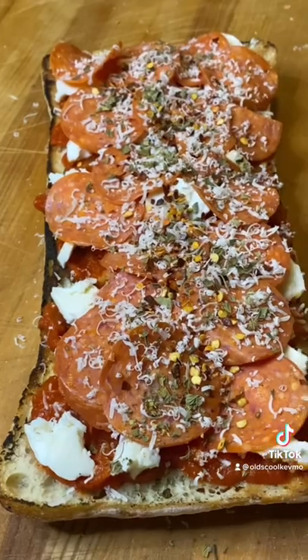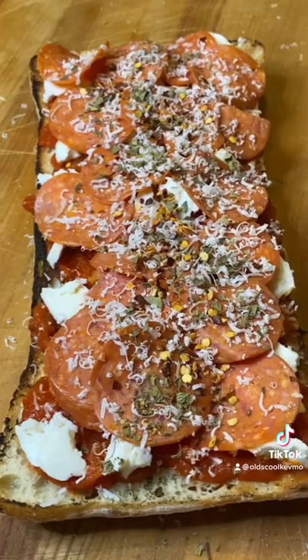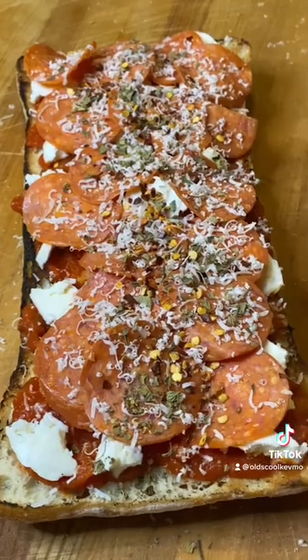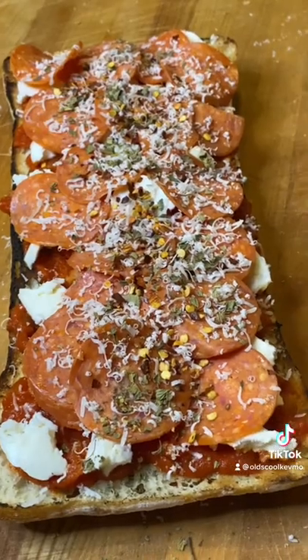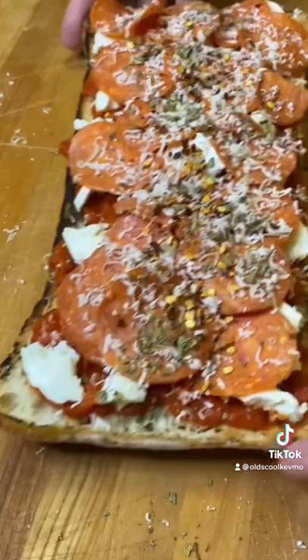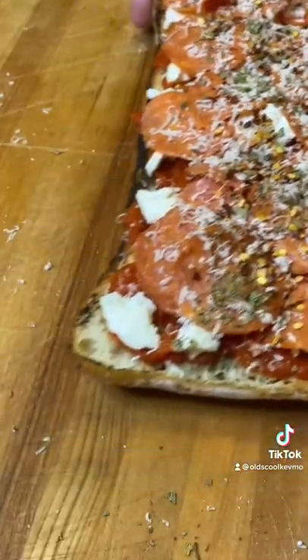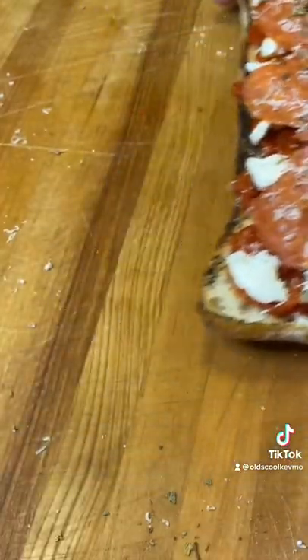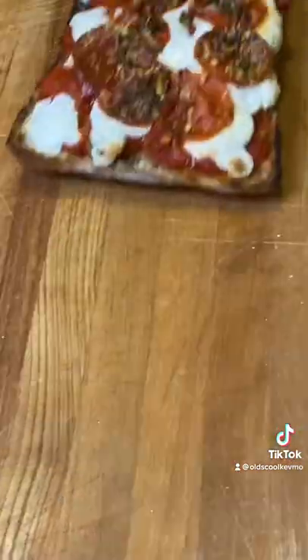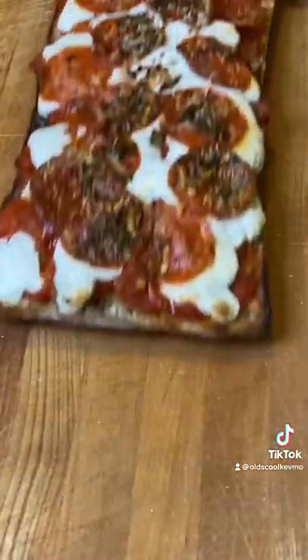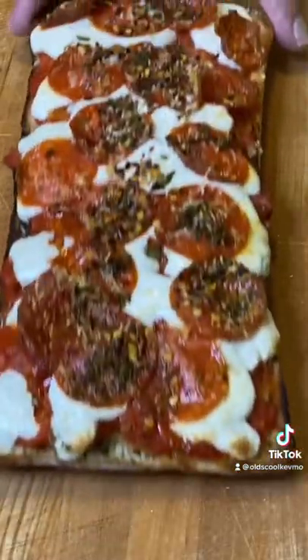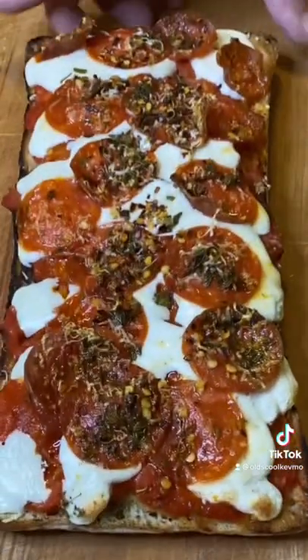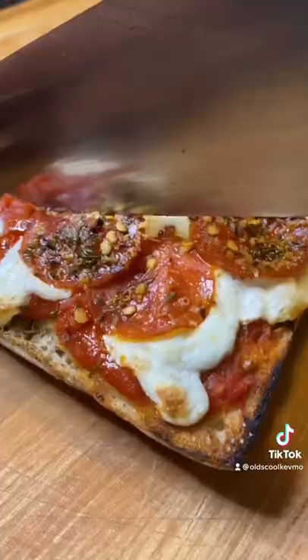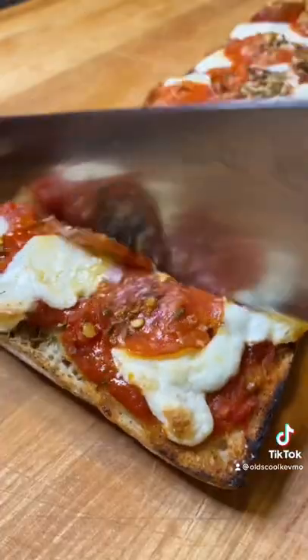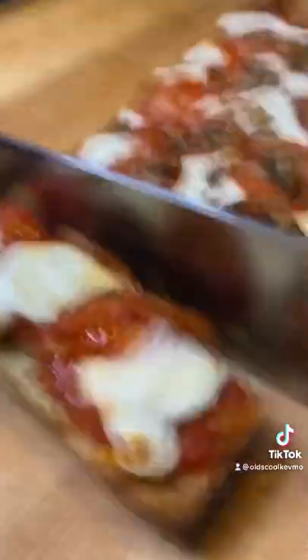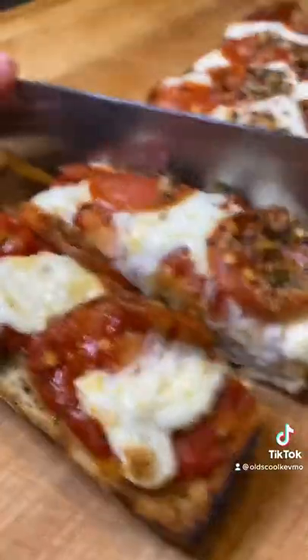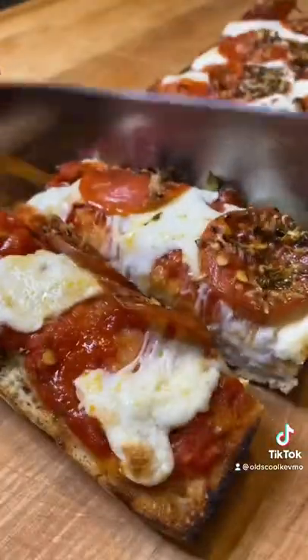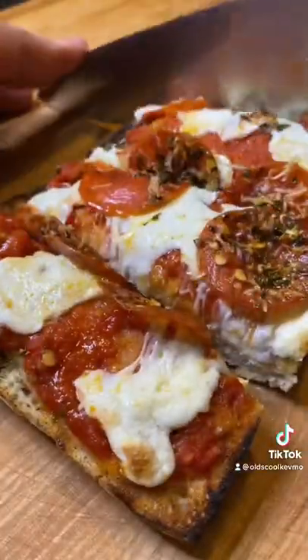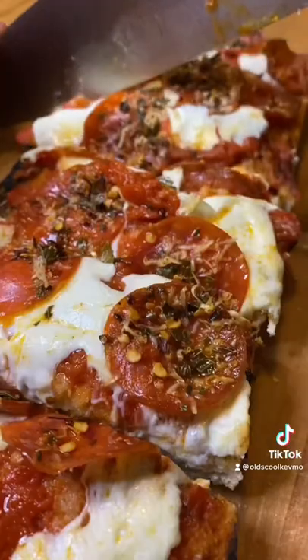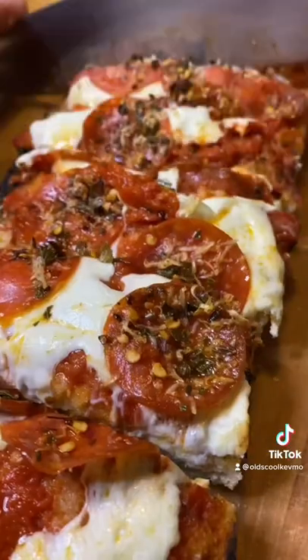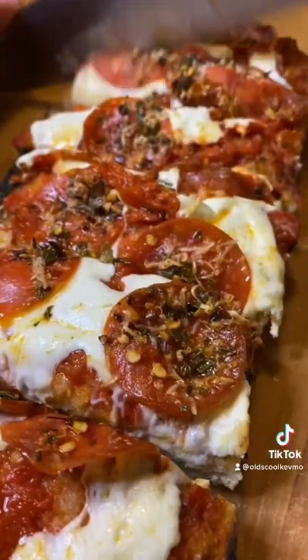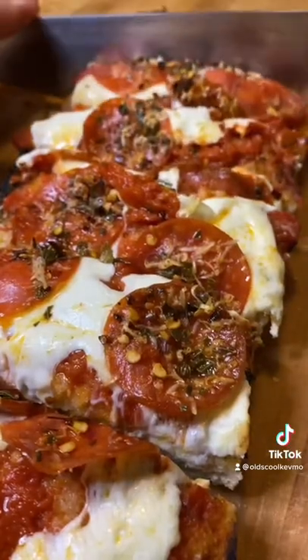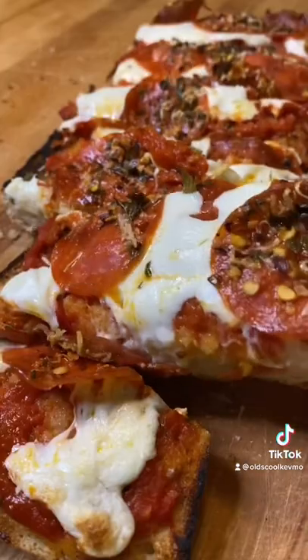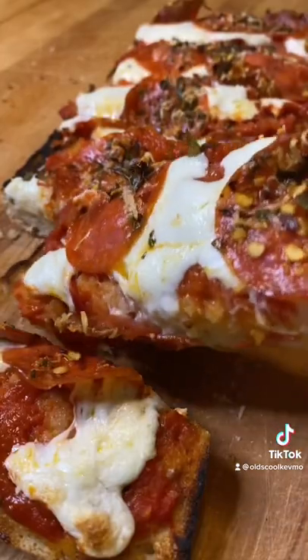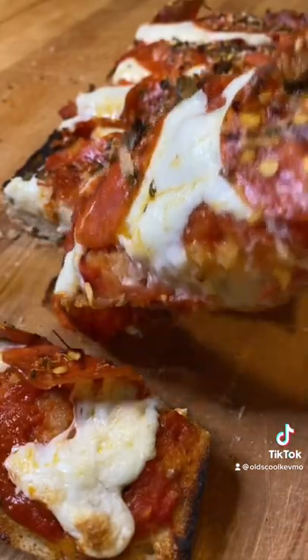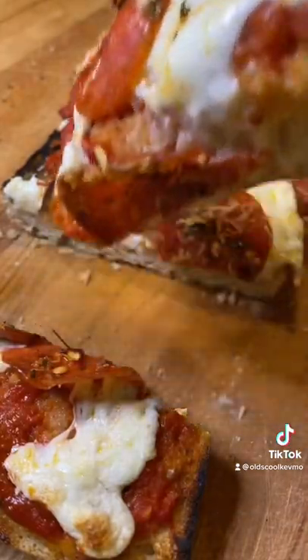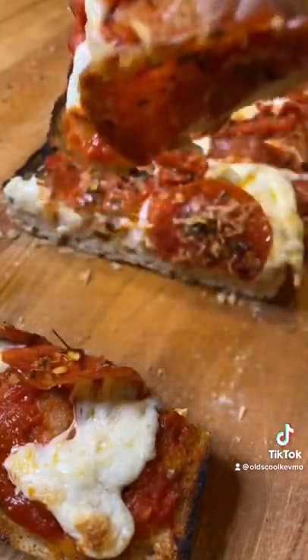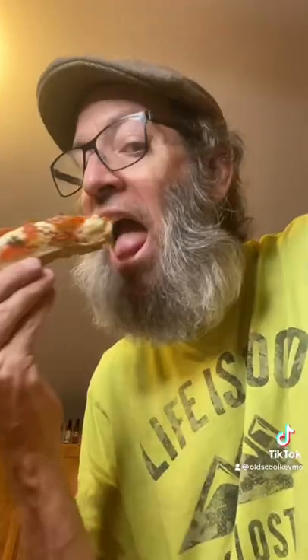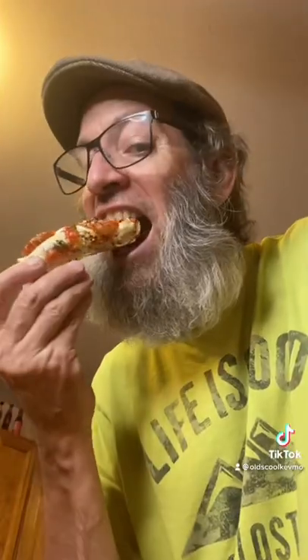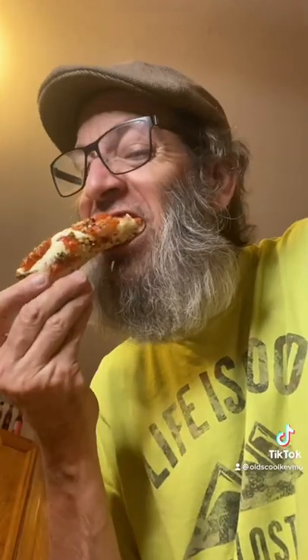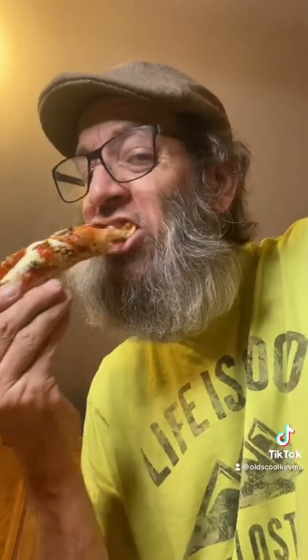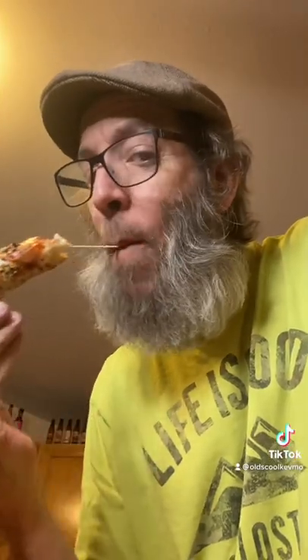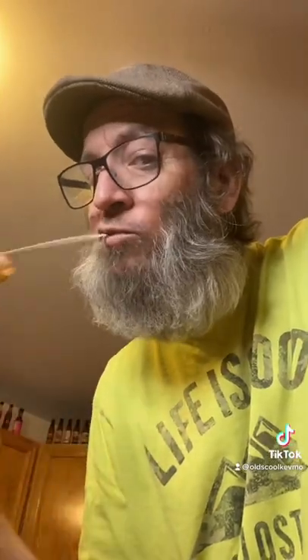That's it. Put it on the pizza stone at about 425 for 15 minutes and look at that. Just get in there and enjoy. Man, what a treat. Cheers, everyone.